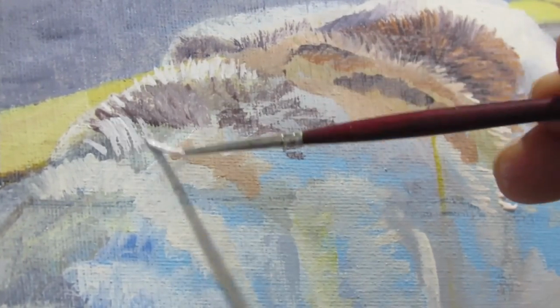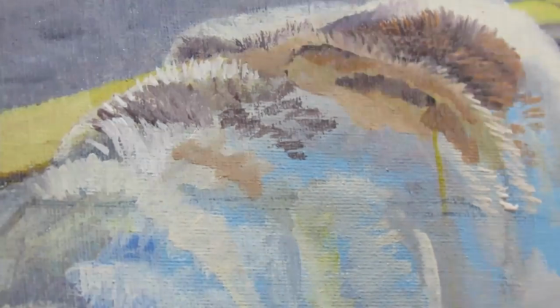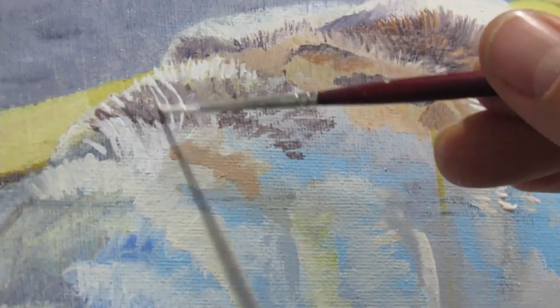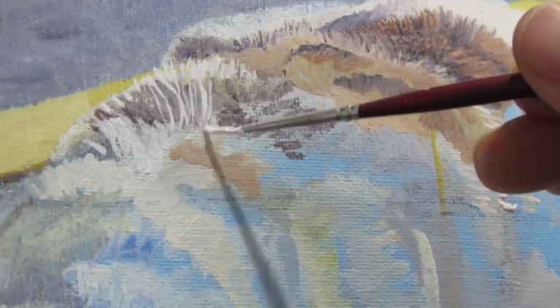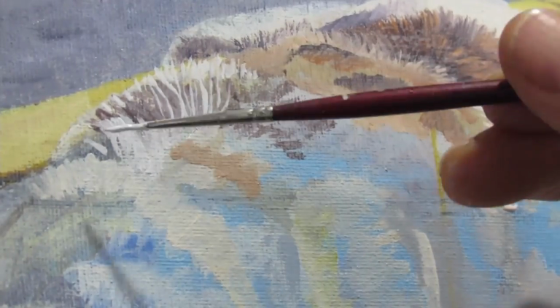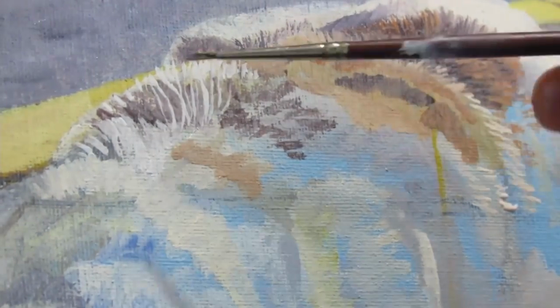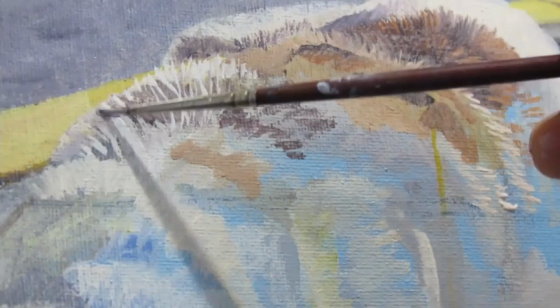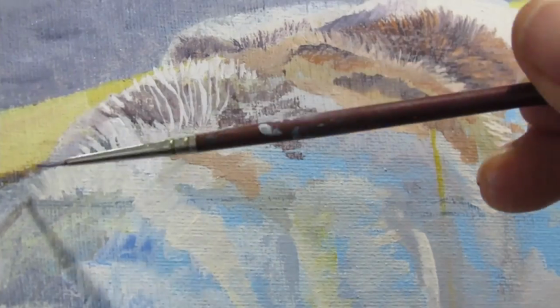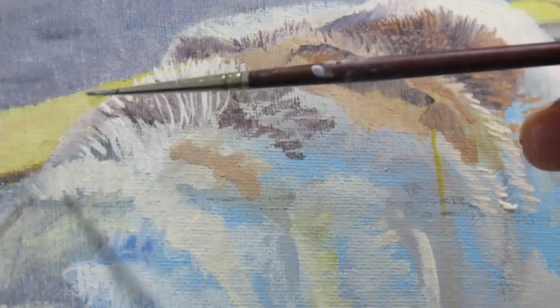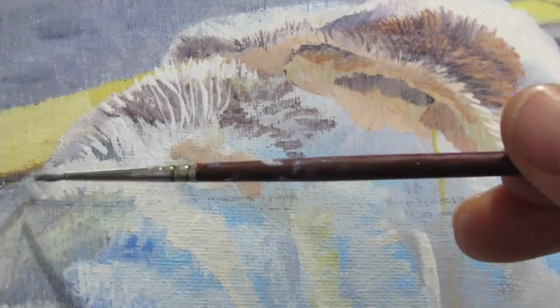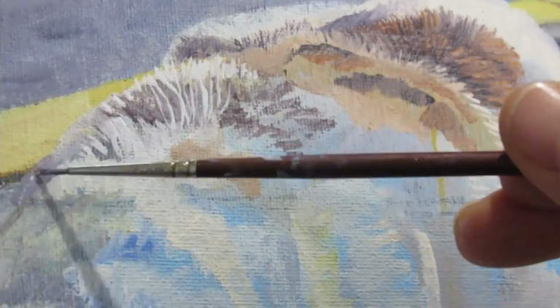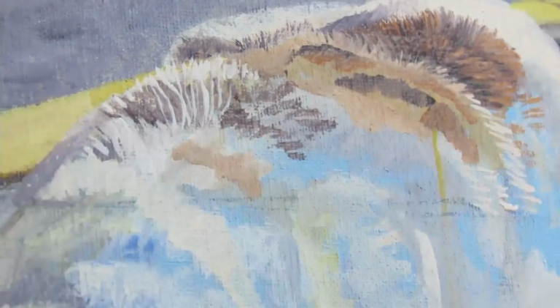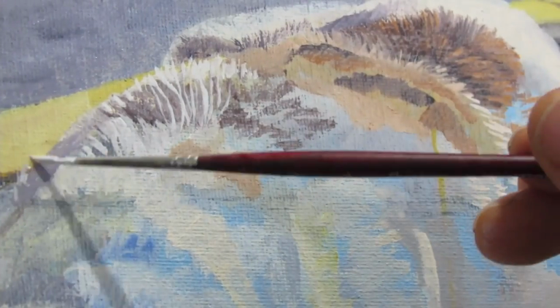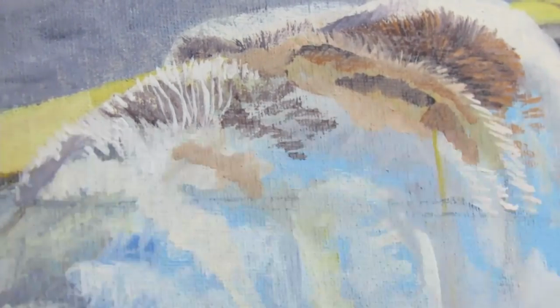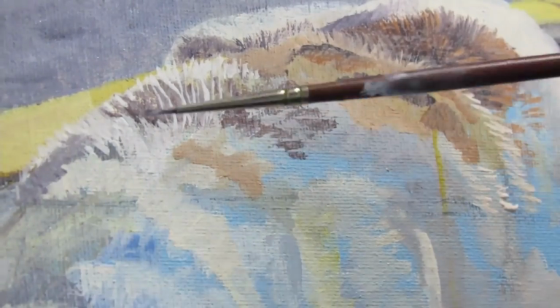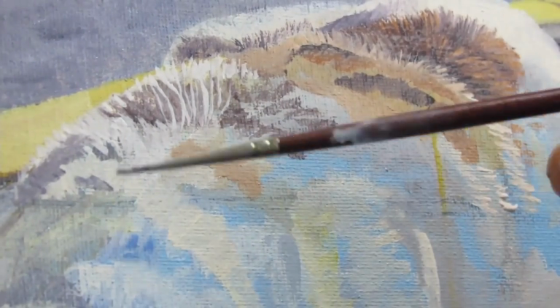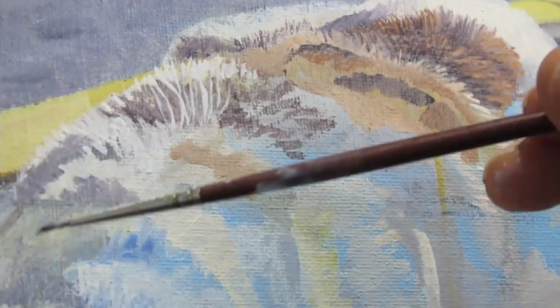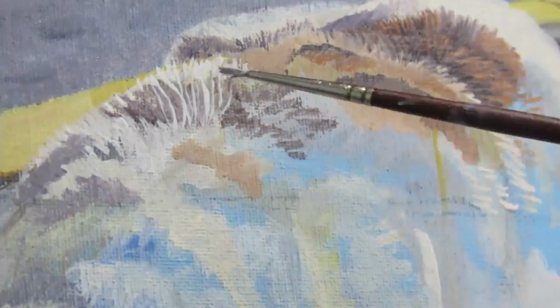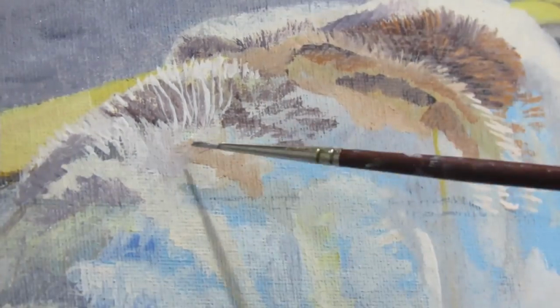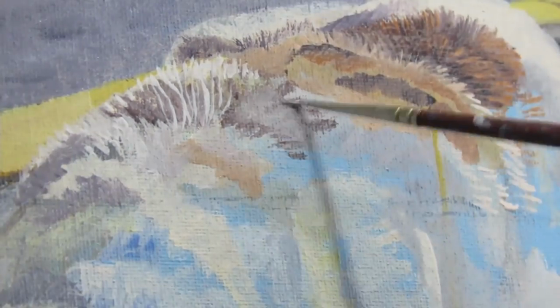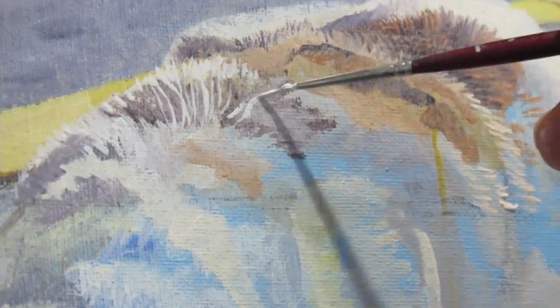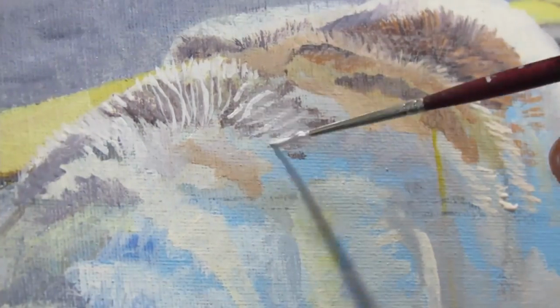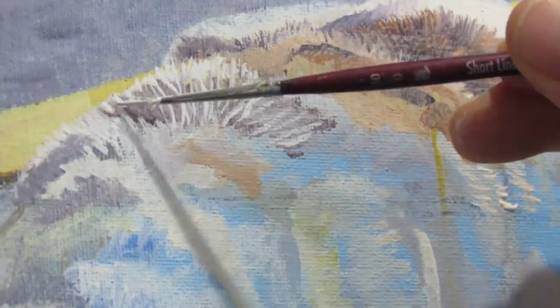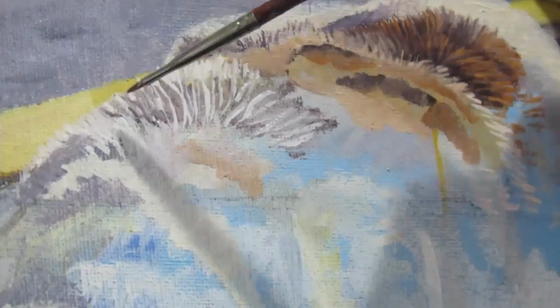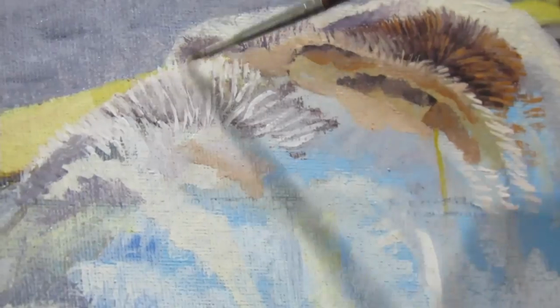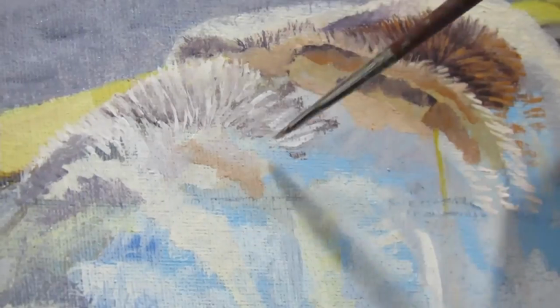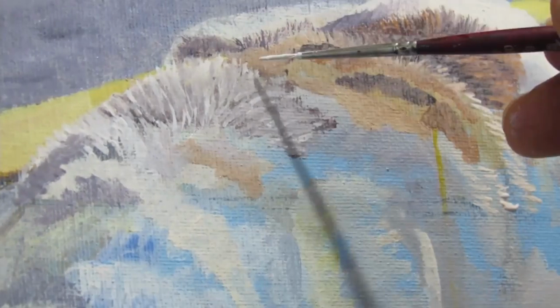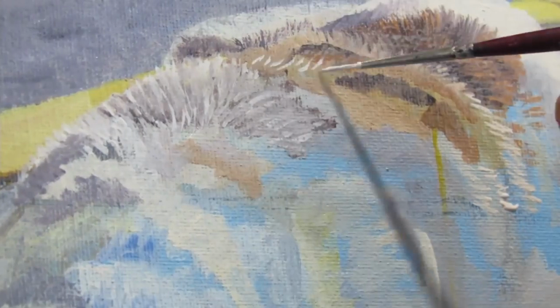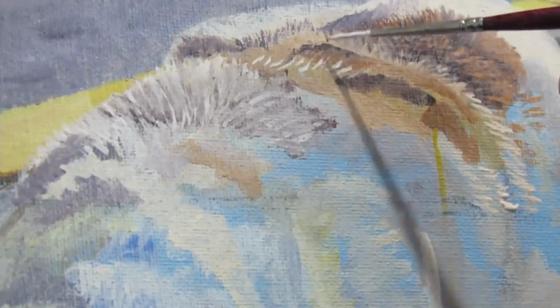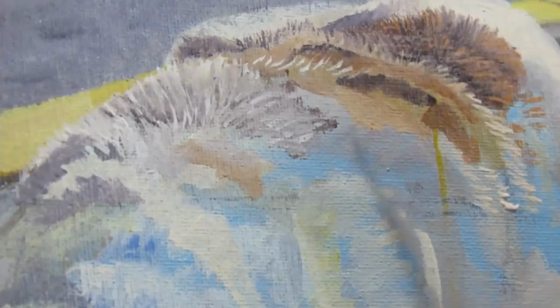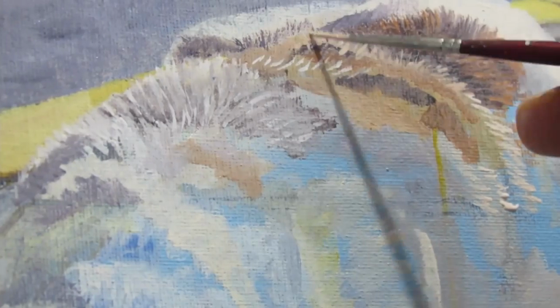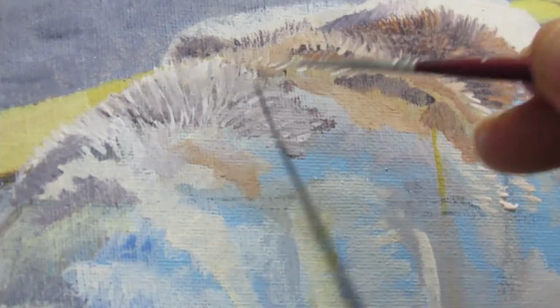When painting something three-dimensional, if you think about the lighting, it kind of helps sculpt what you're trying to paint.